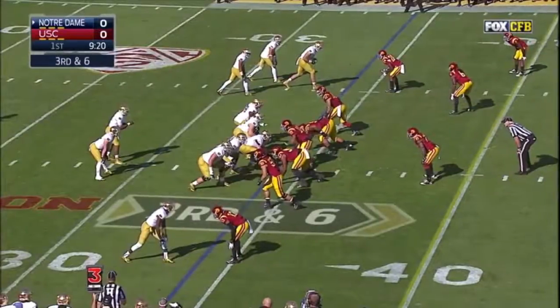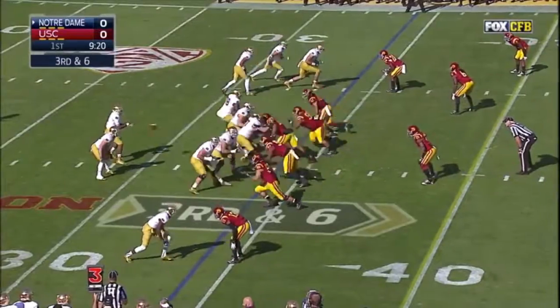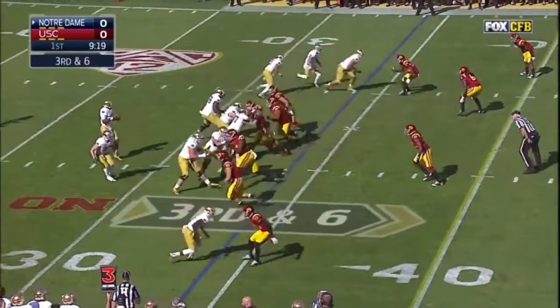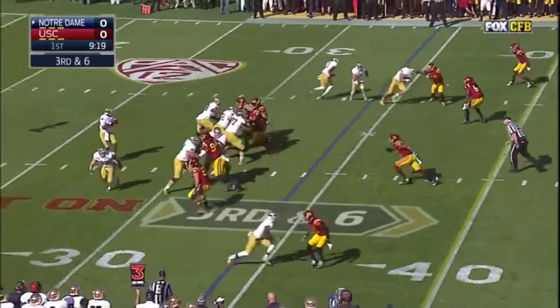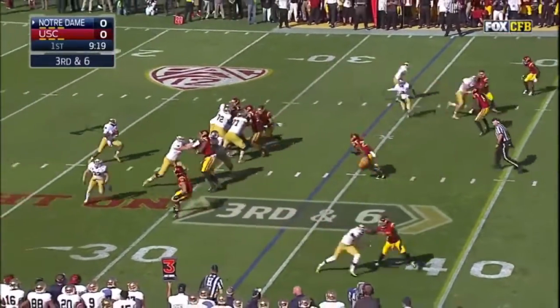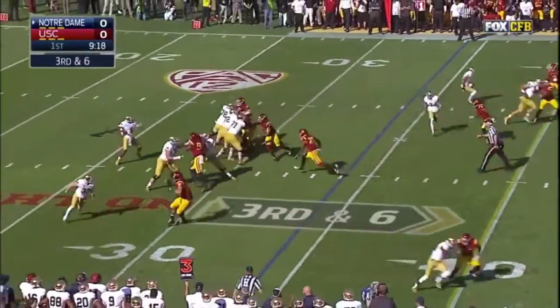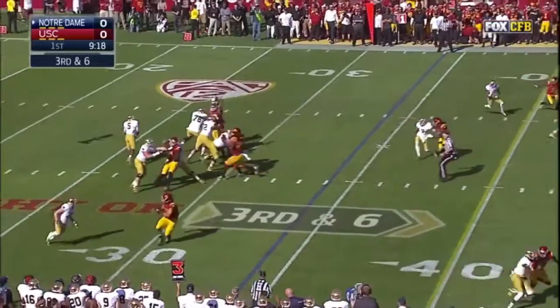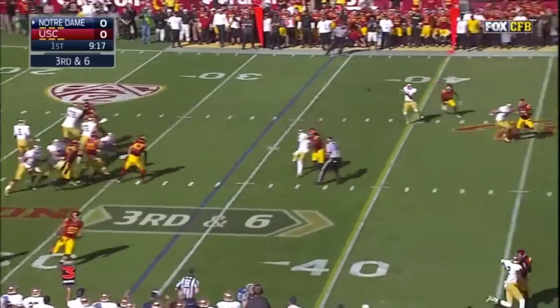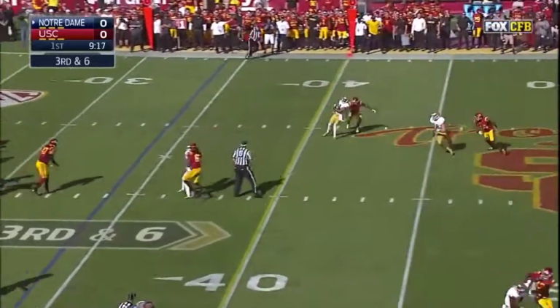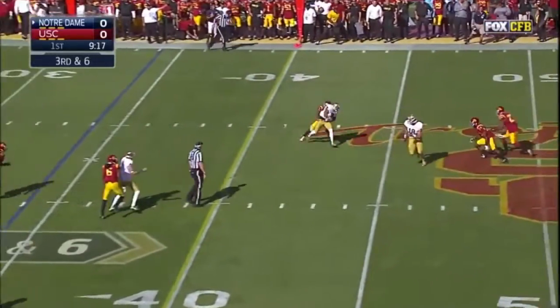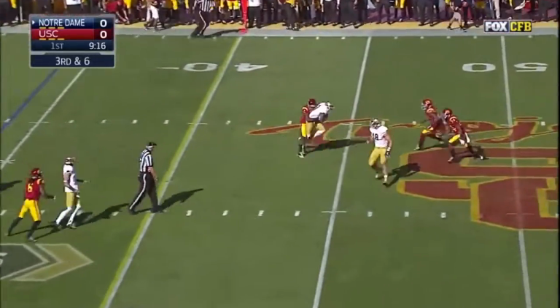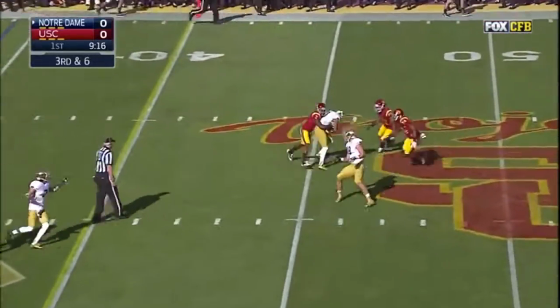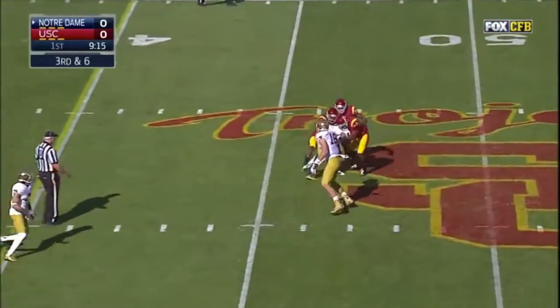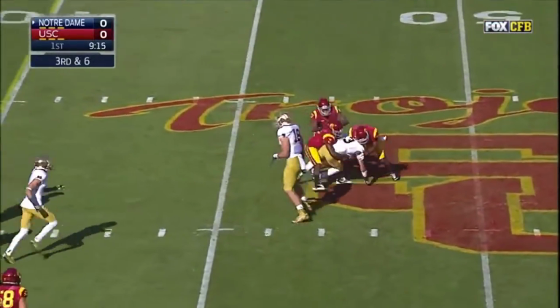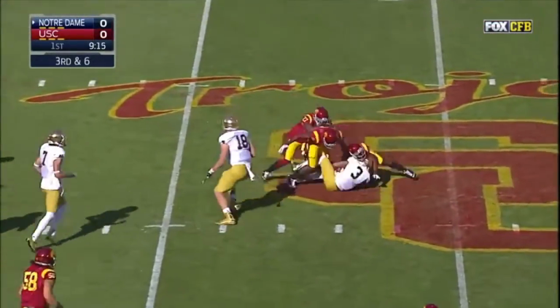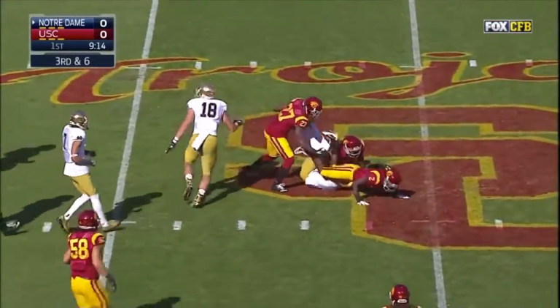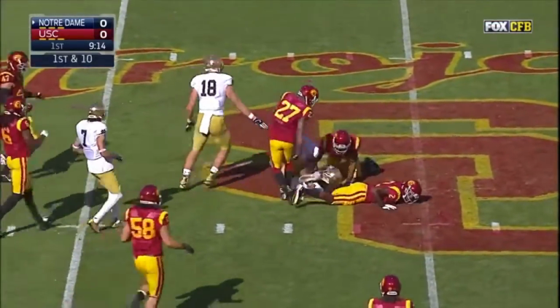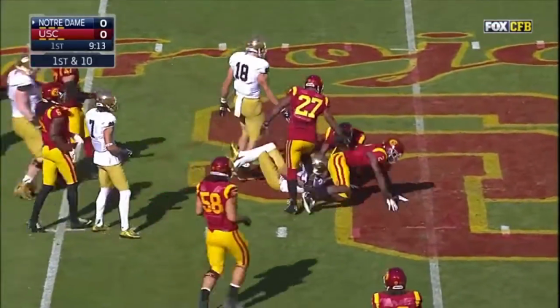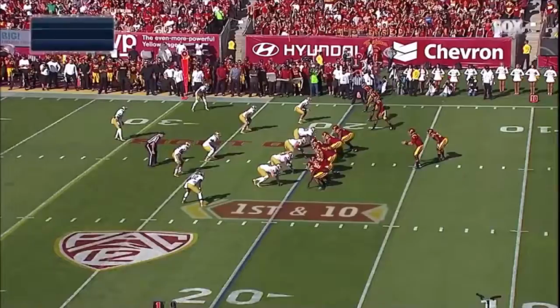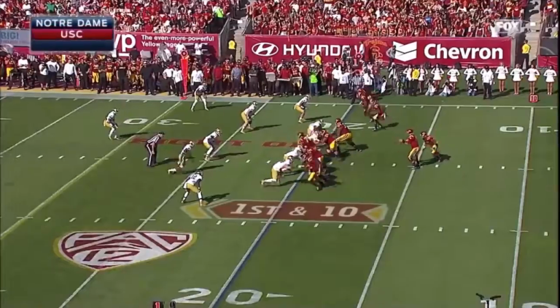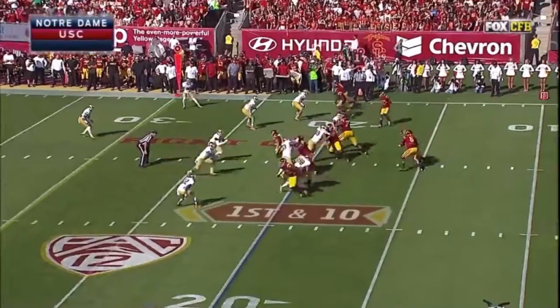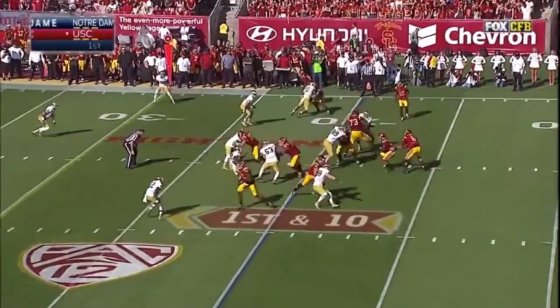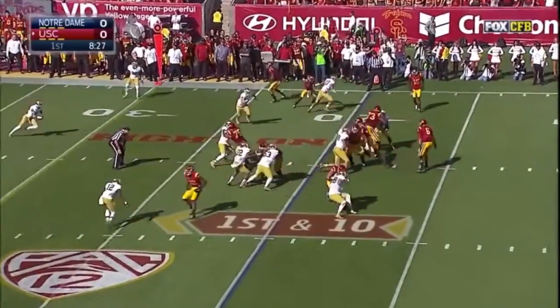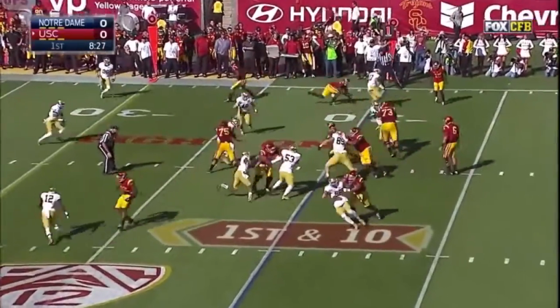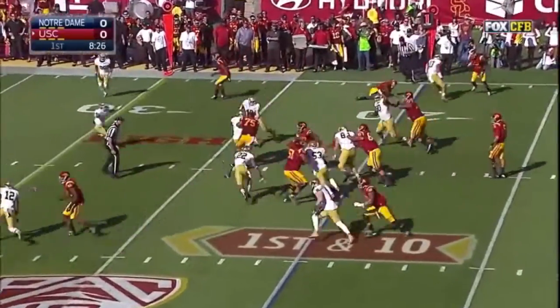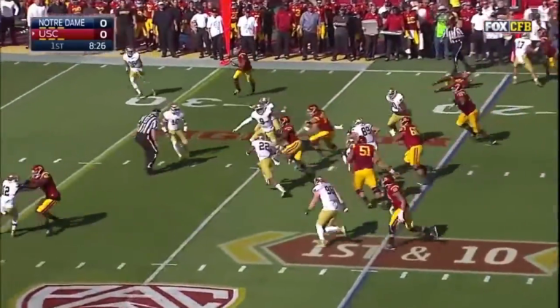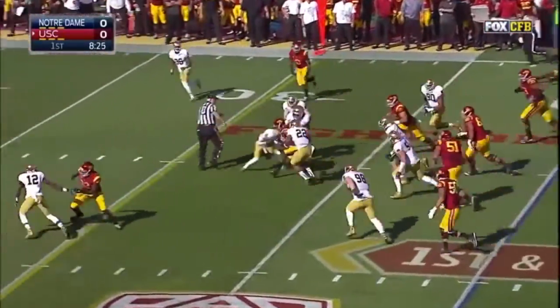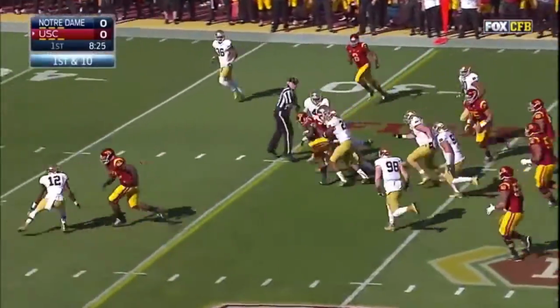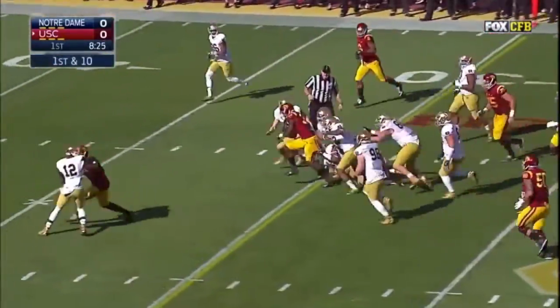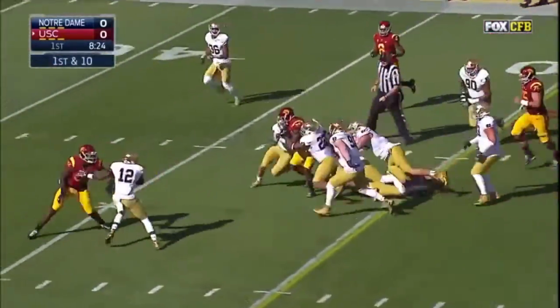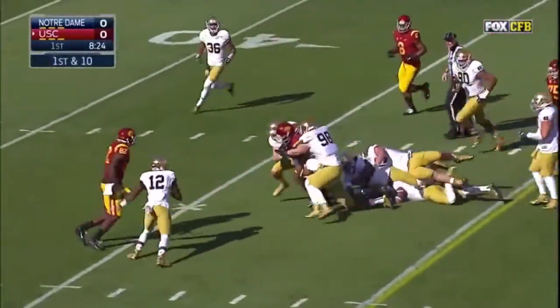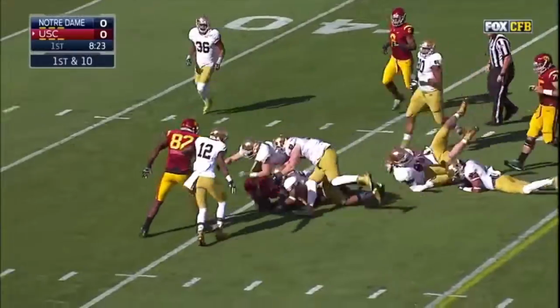Cam McDaniel checks in at running back. Here's Golston. And a first down, Notre Dame, as Golston puts that one on the money to Amir. On first down, Buck Allen running — they'll pick up a first down more.